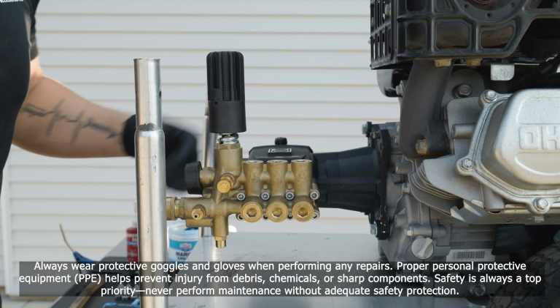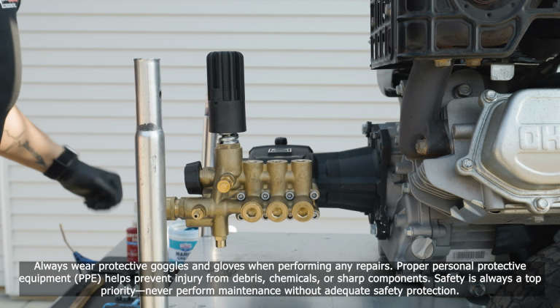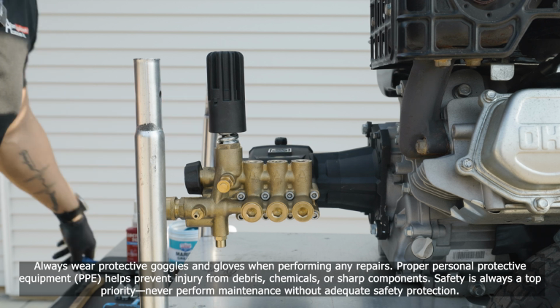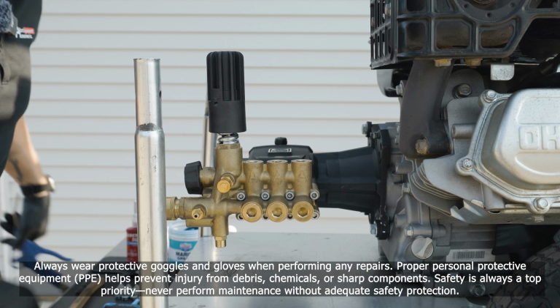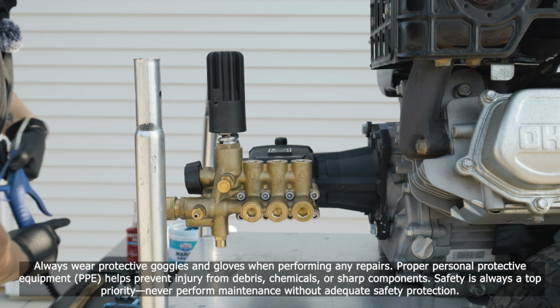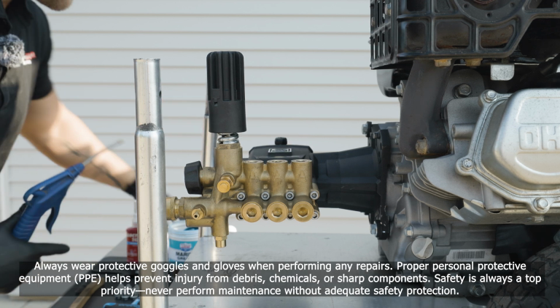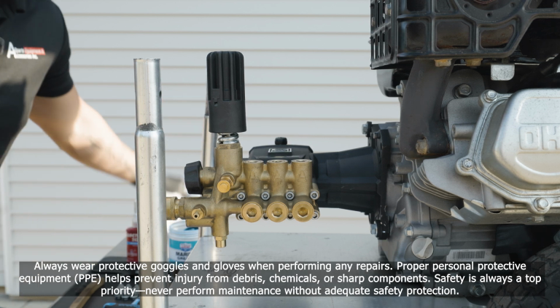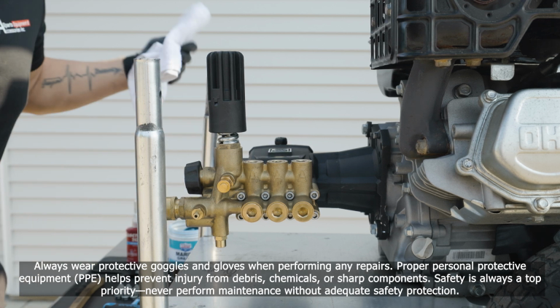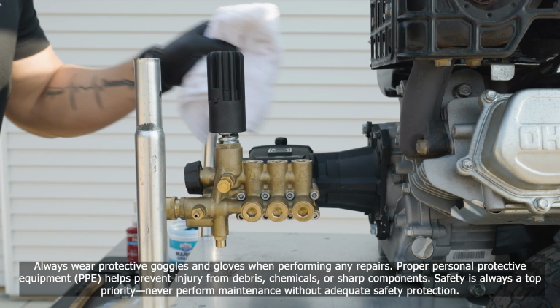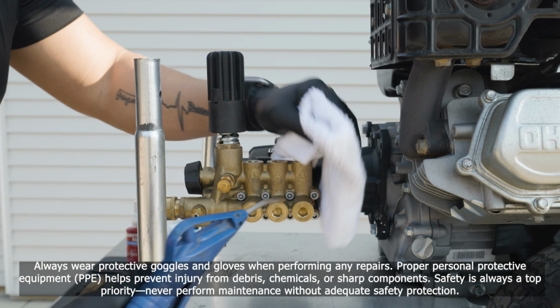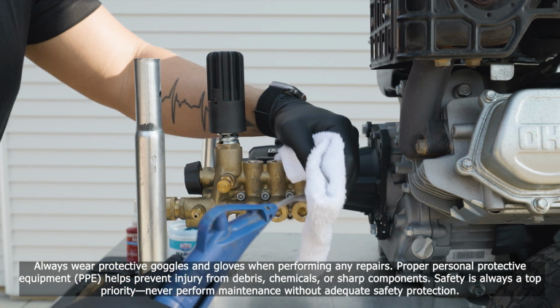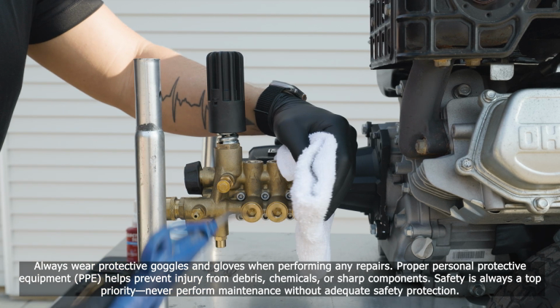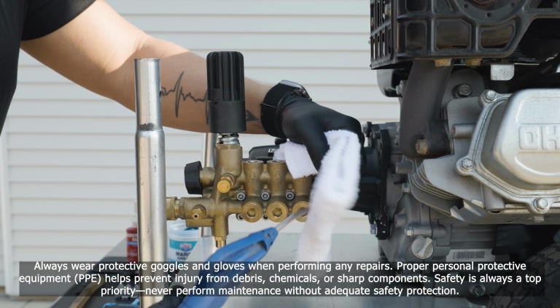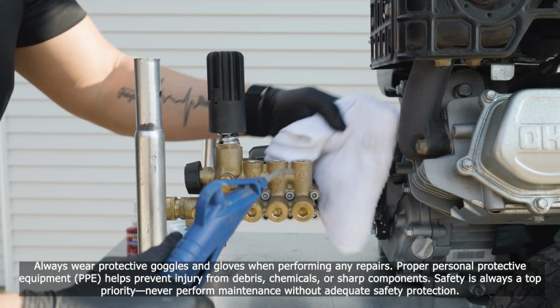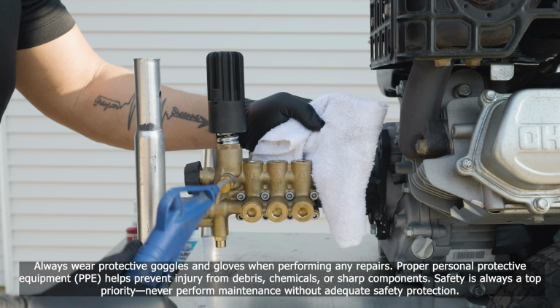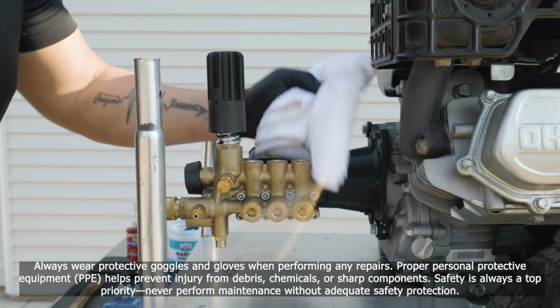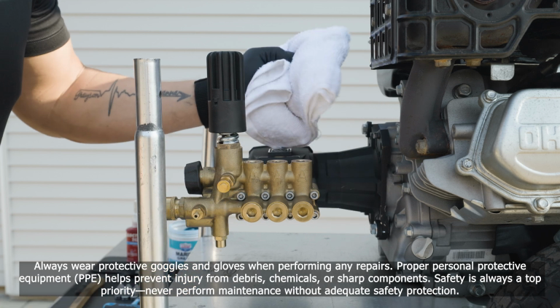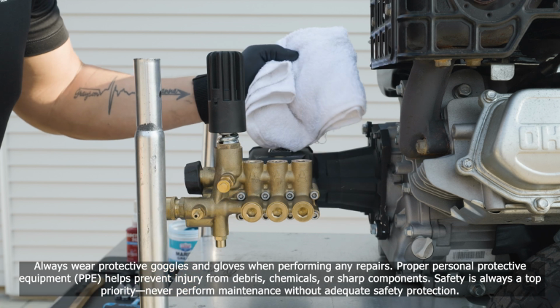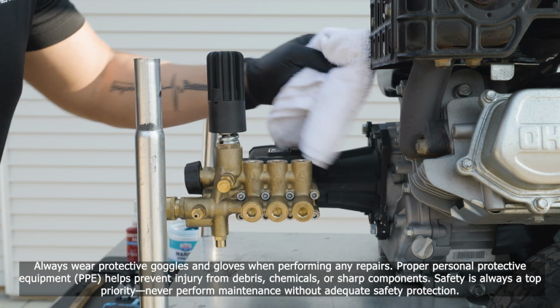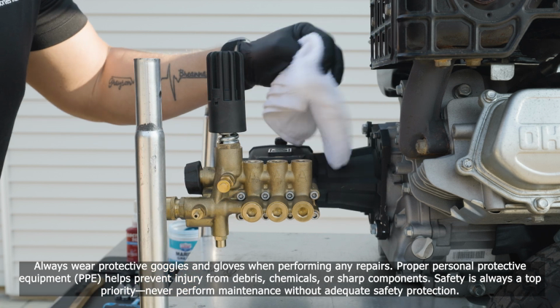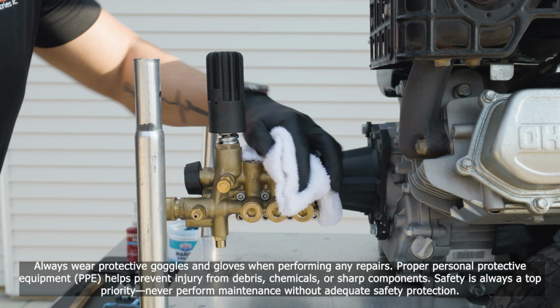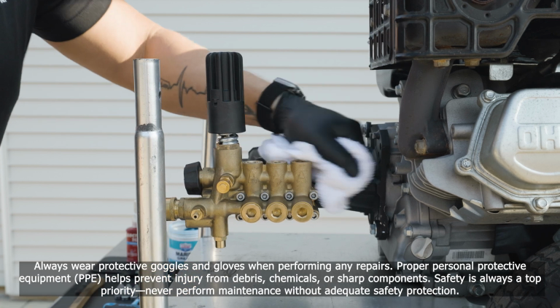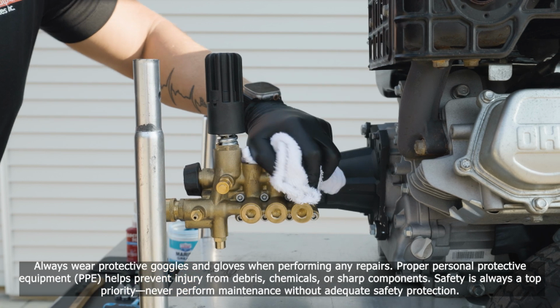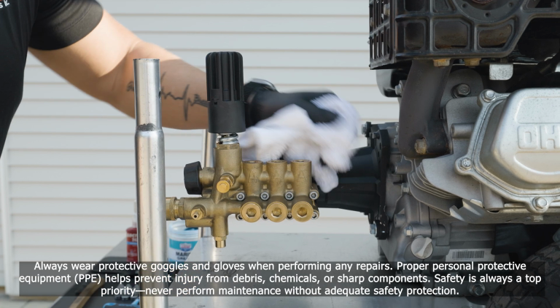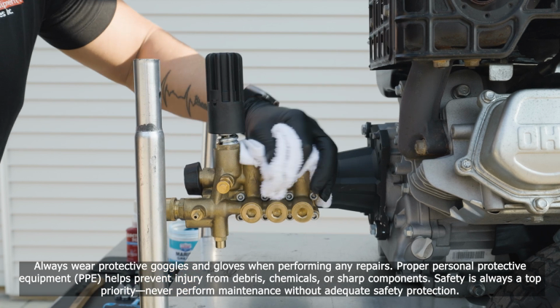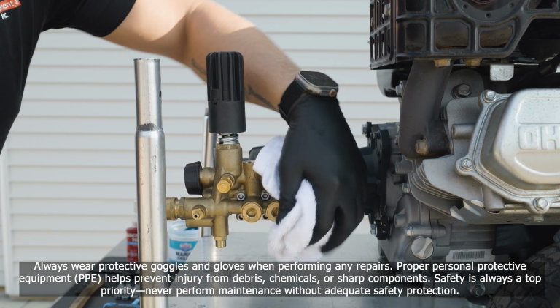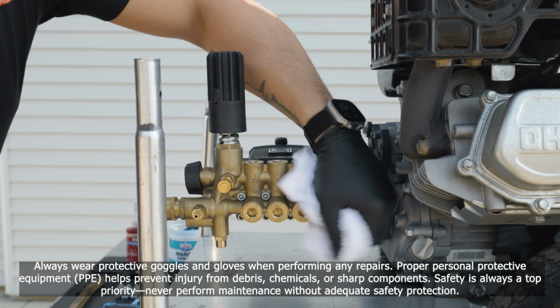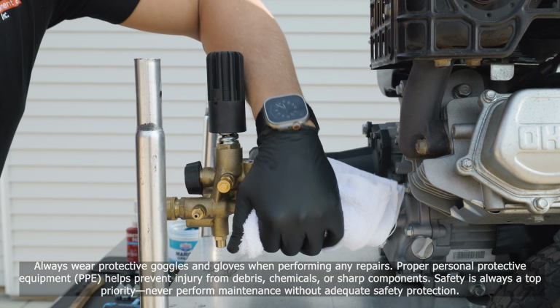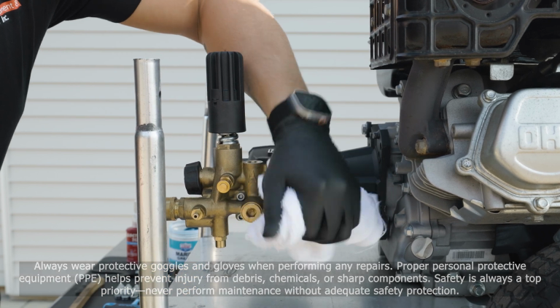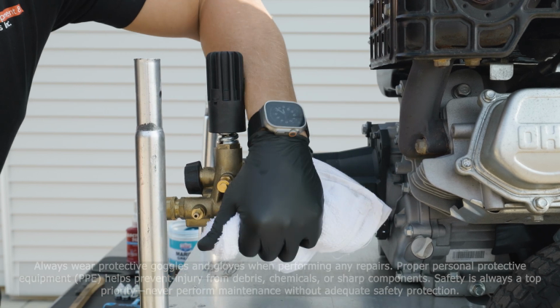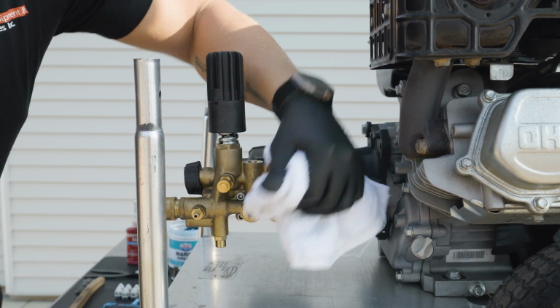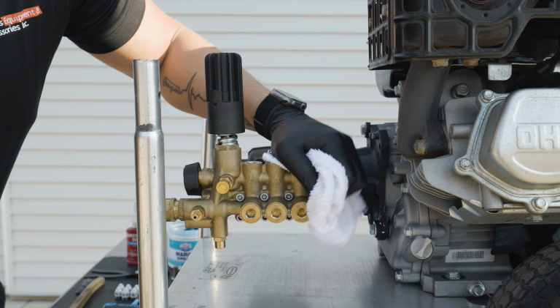To start, we're going to want to take some air and a rag and blow around the valve caps just to get the debris out and away, so when we're removing the caps they don't have any debris falling into the chambers.